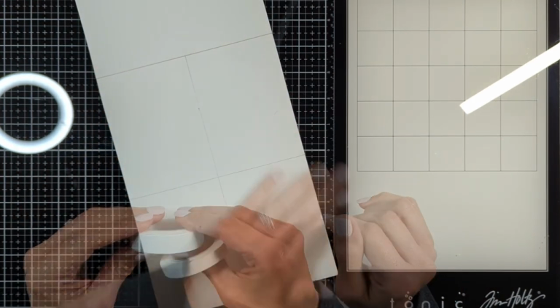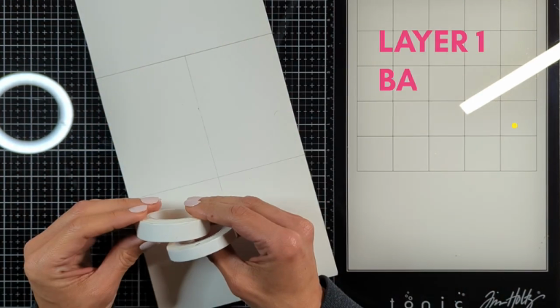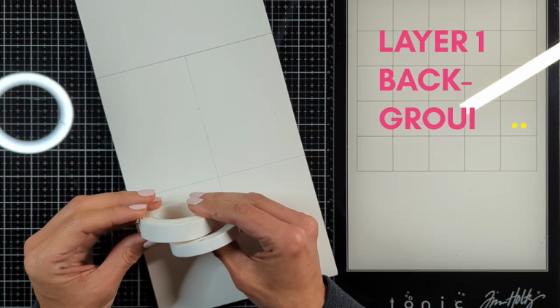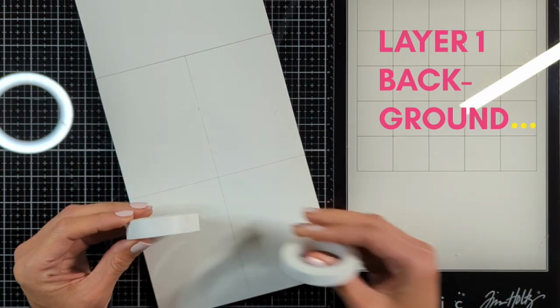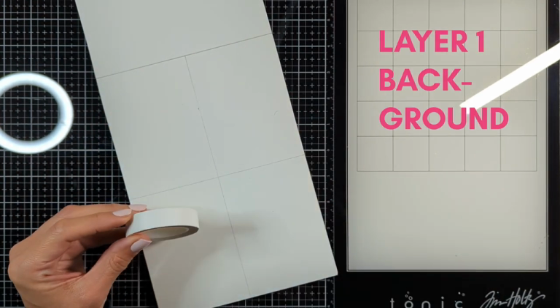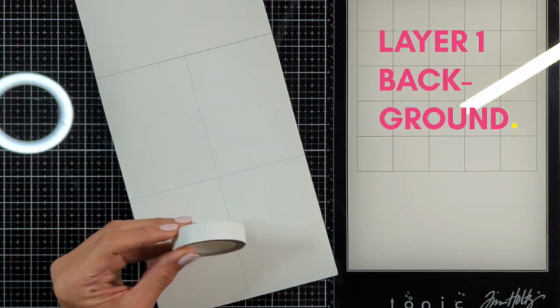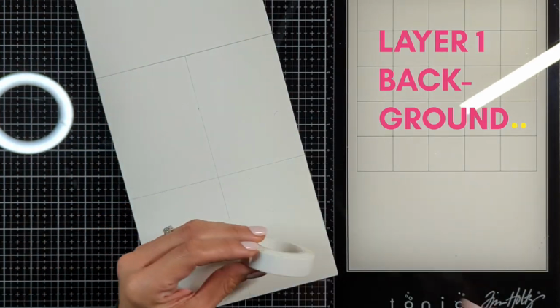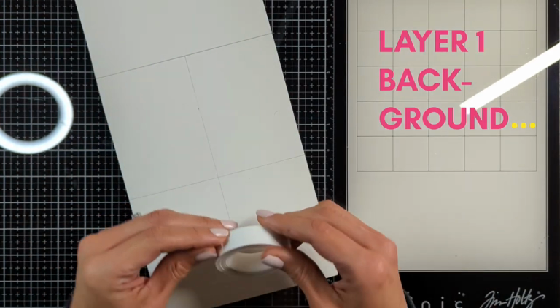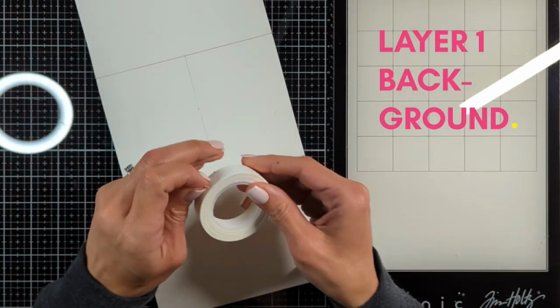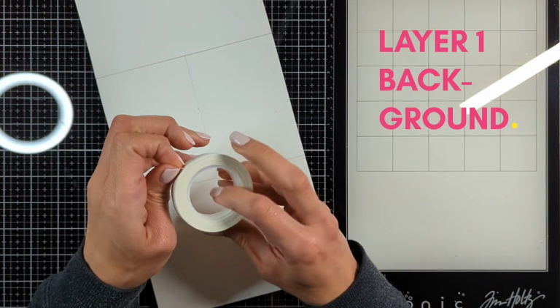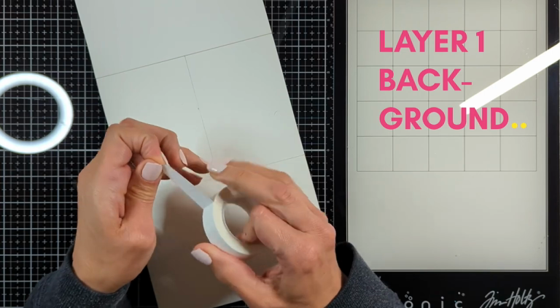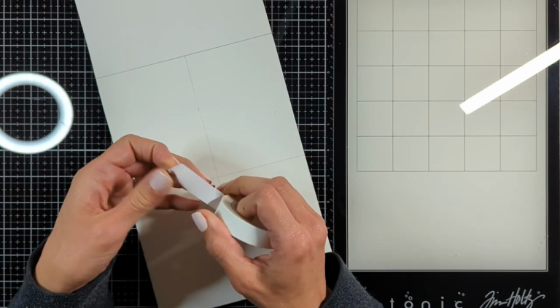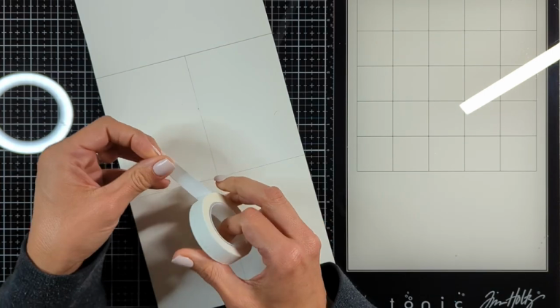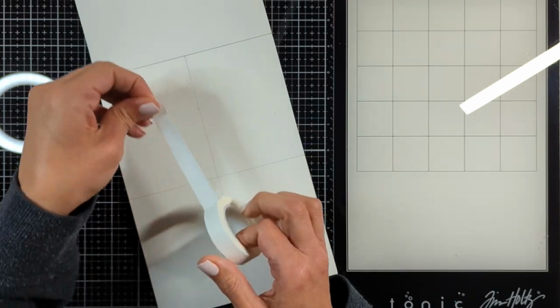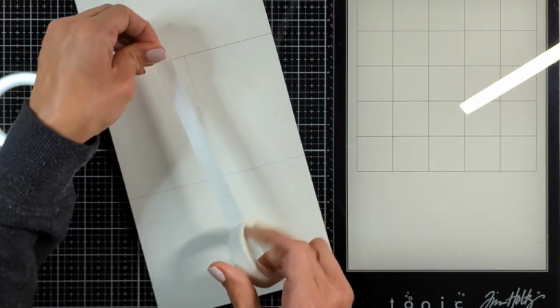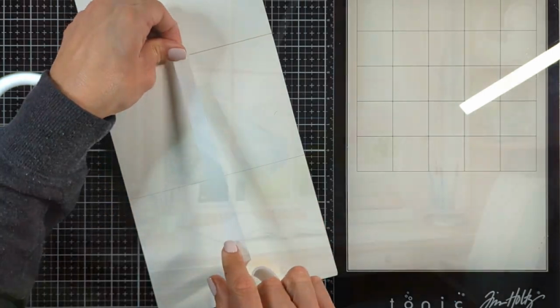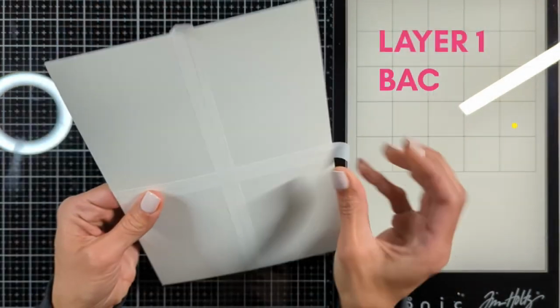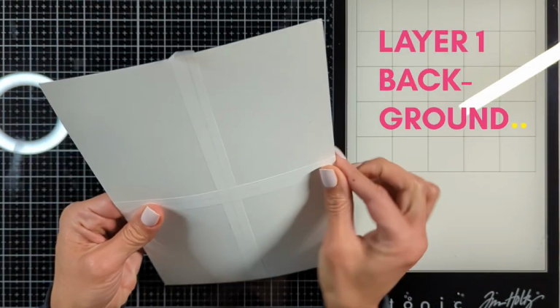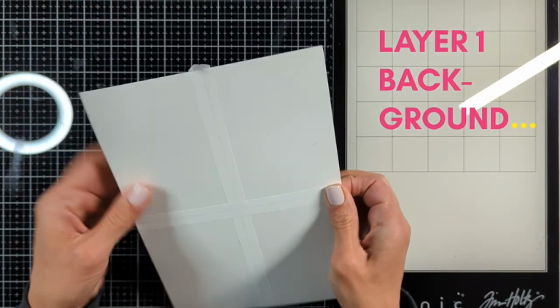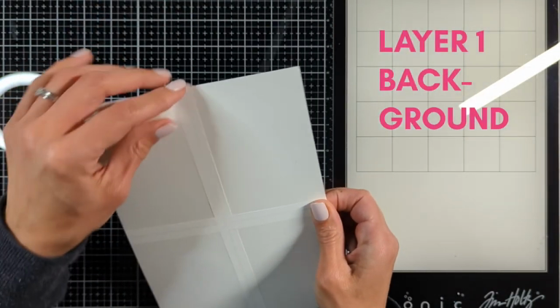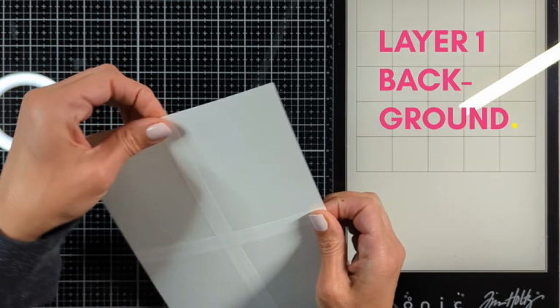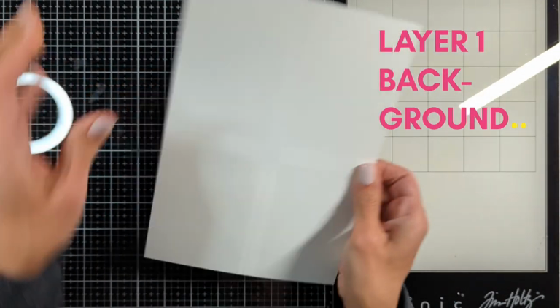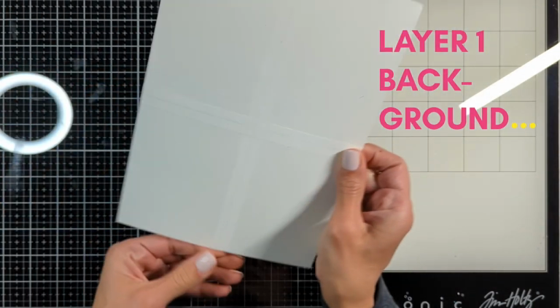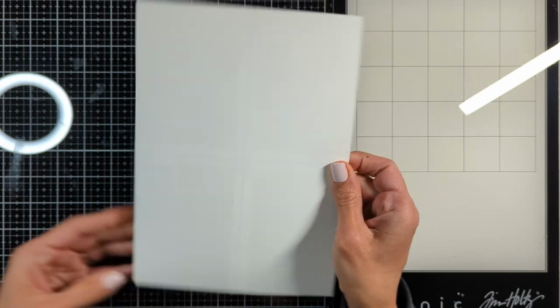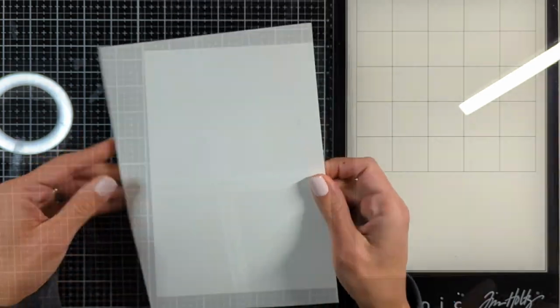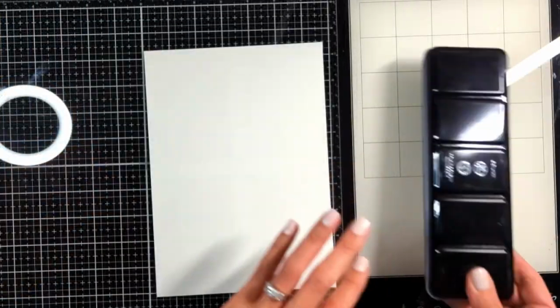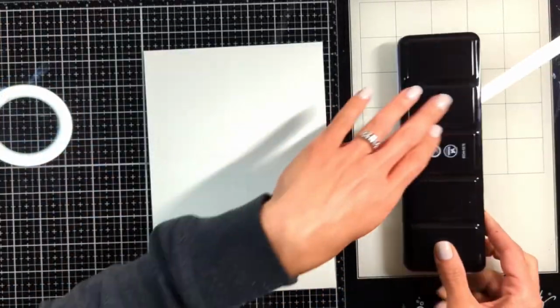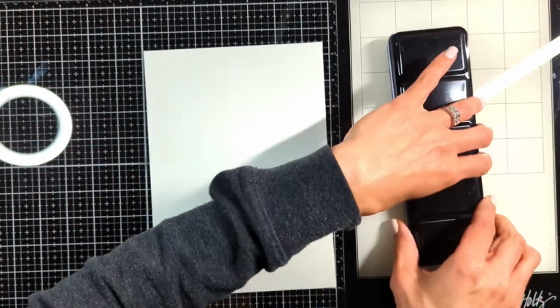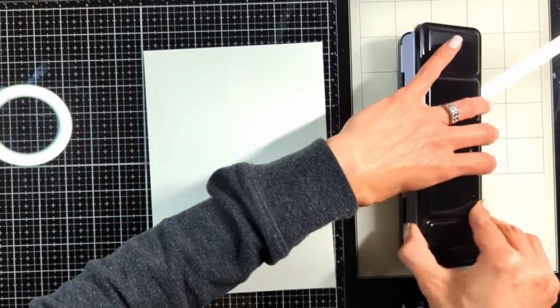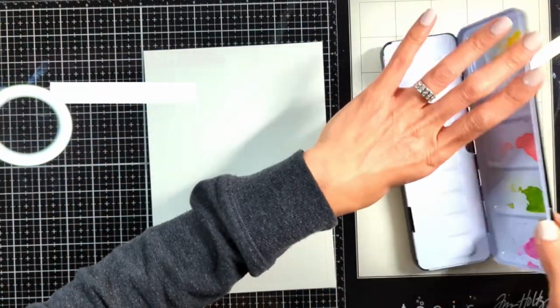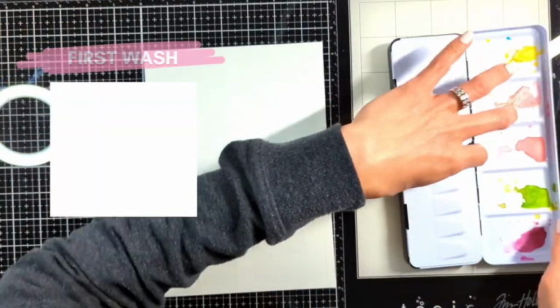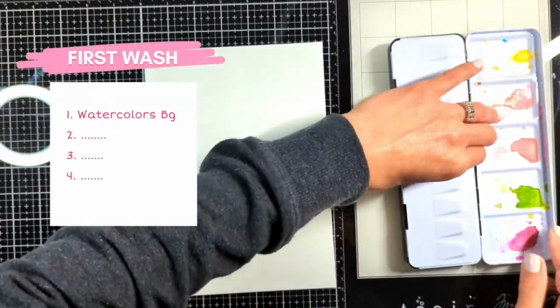The first layer to create is your background. I will use Art by Marlene washi tape to create four sections of my page, so it will be easier for you to see the different look each technique gives you.